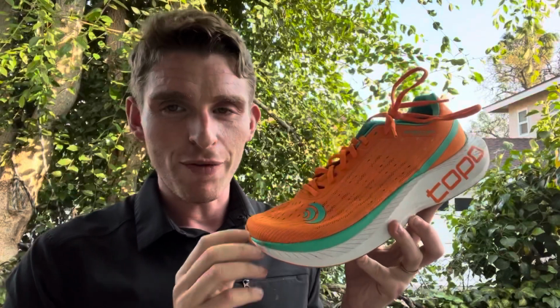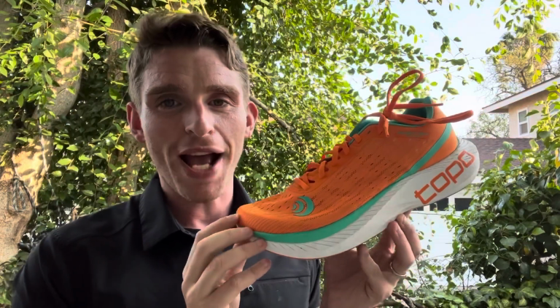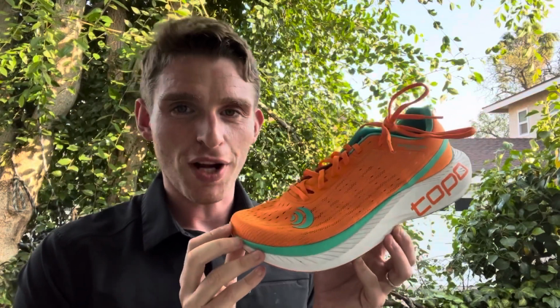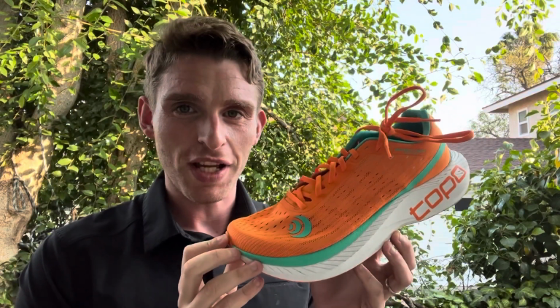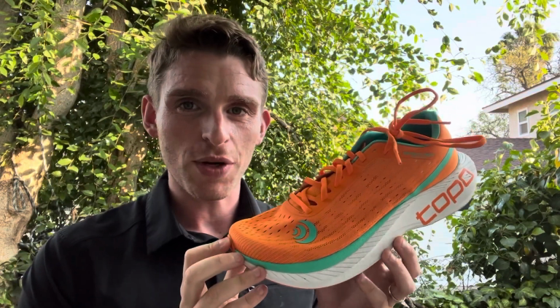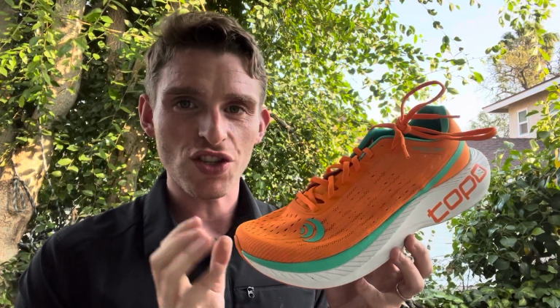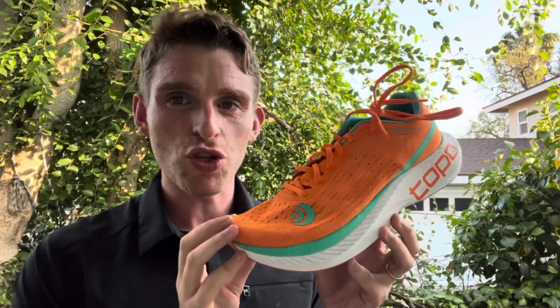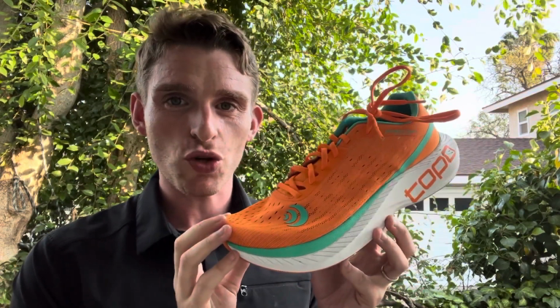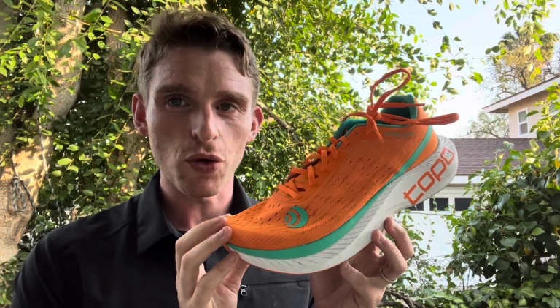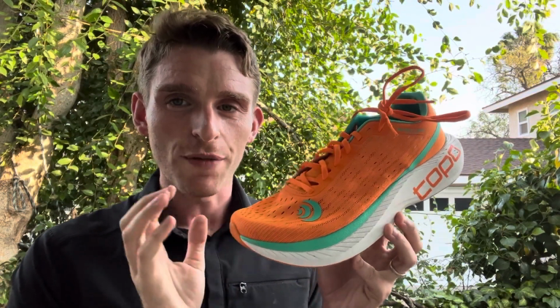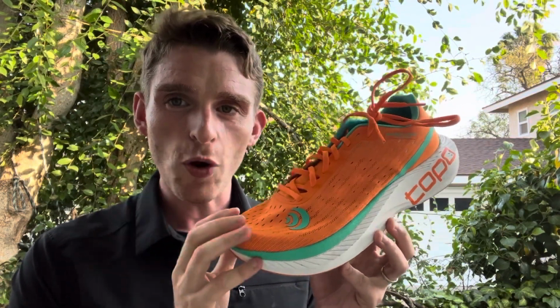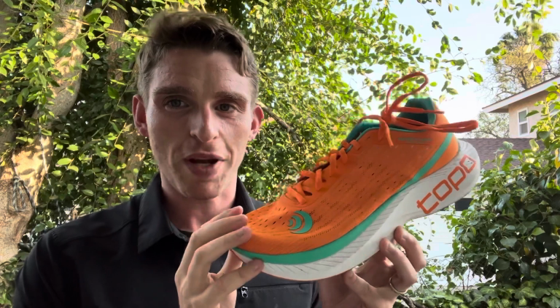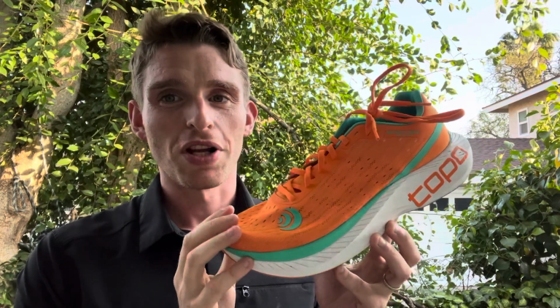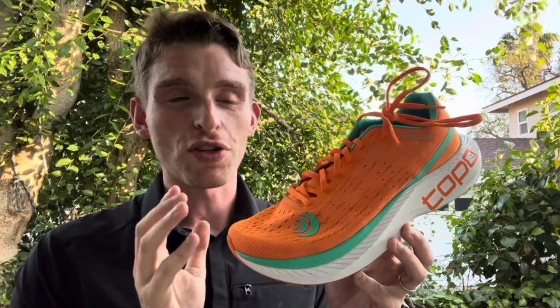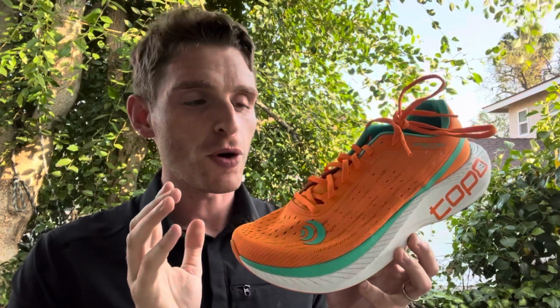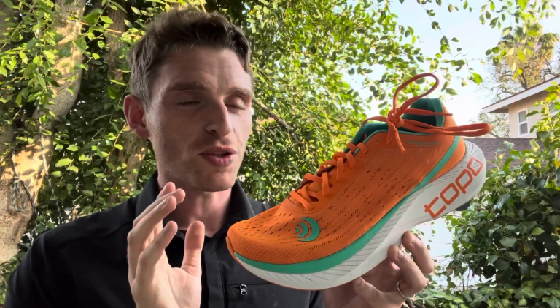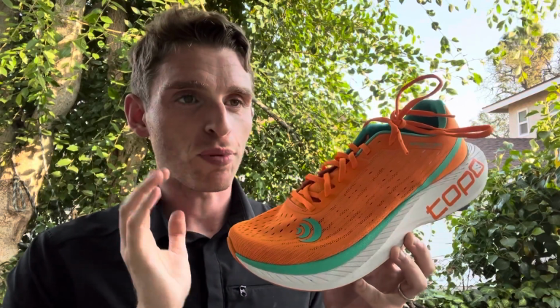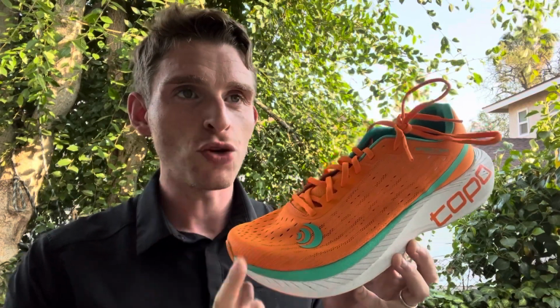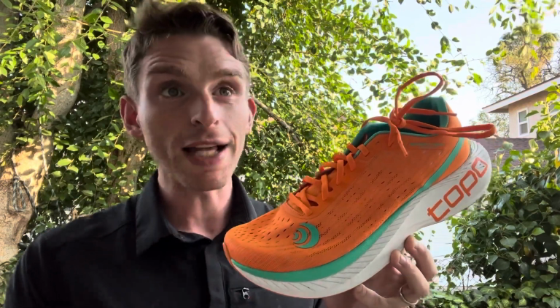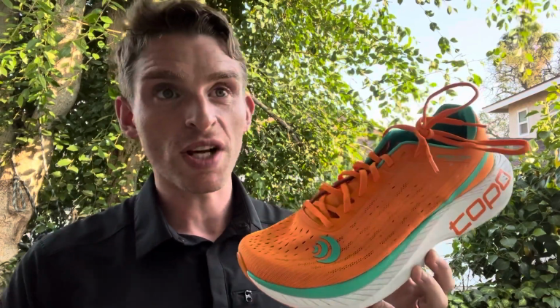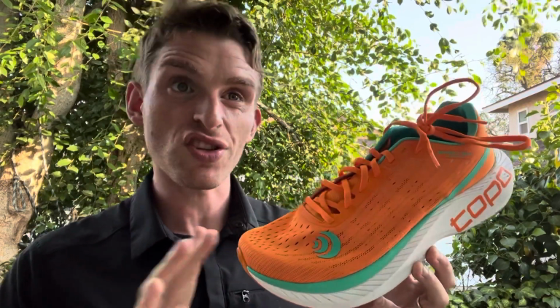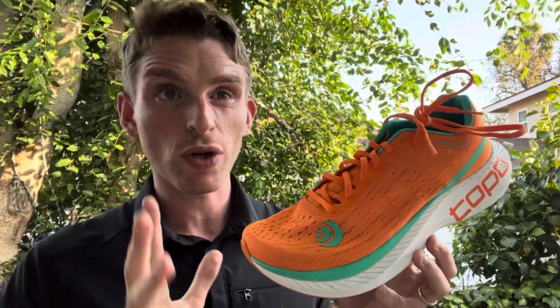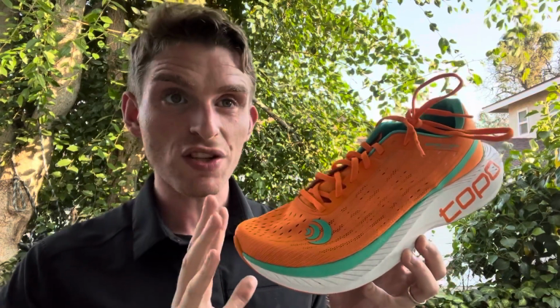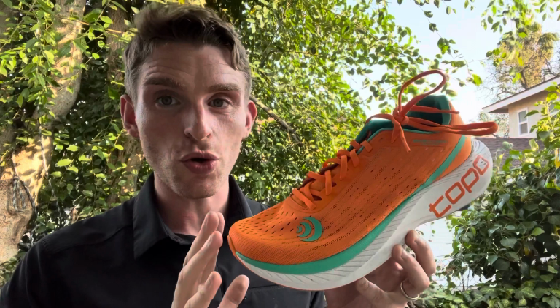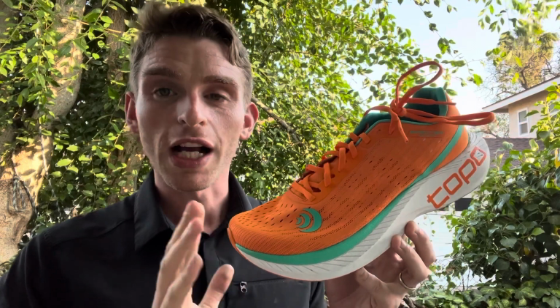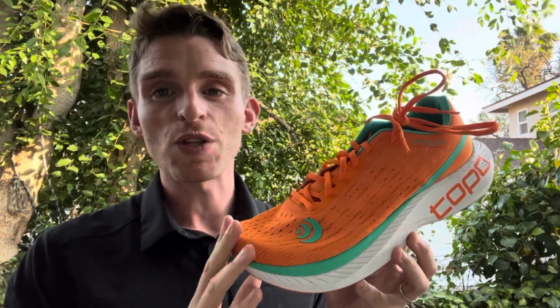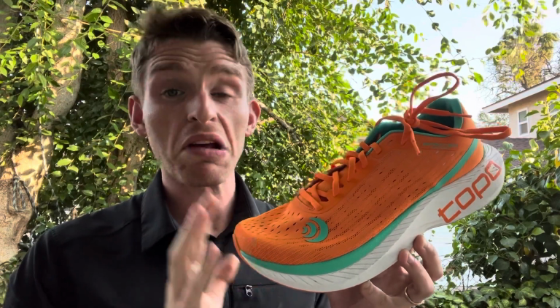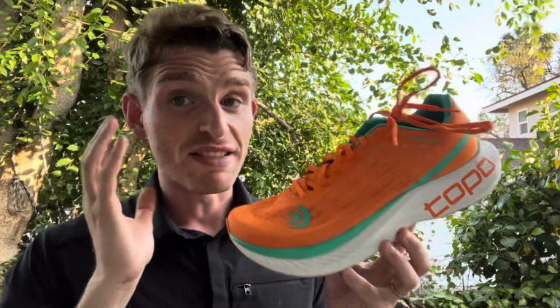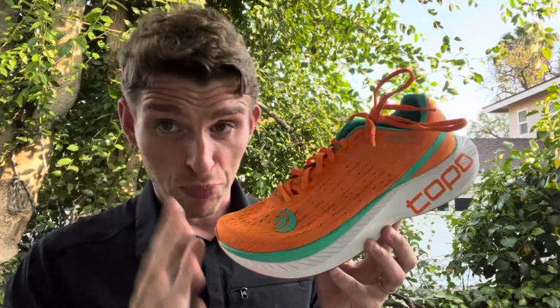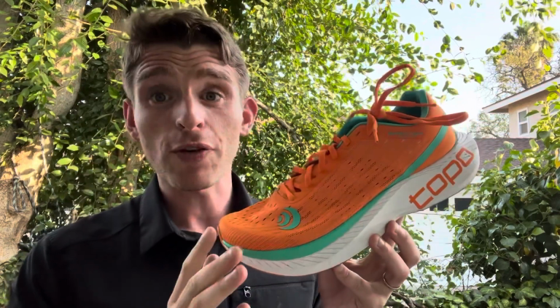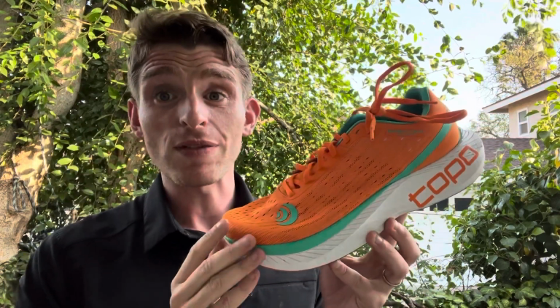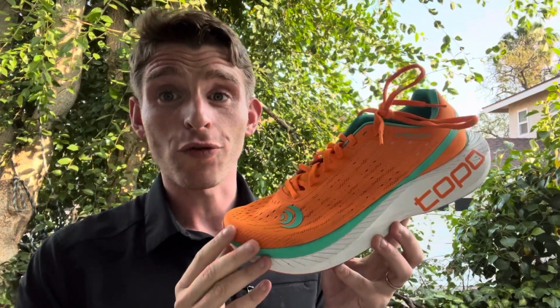Hey everyone, Matt here from Doctors for Running, and today we're gonna do a sub 2 initial review of the Topo Spectre. The Topo Spectre is a brand new lightweight trainer slash workout racing shoe coming from this brand, pretty different from what they've done so far.